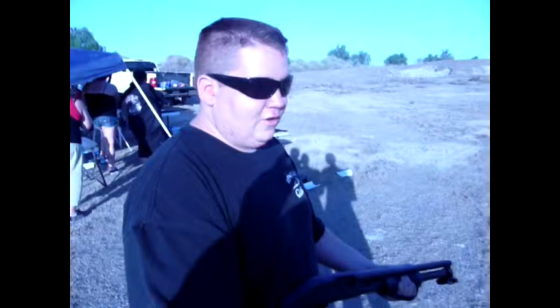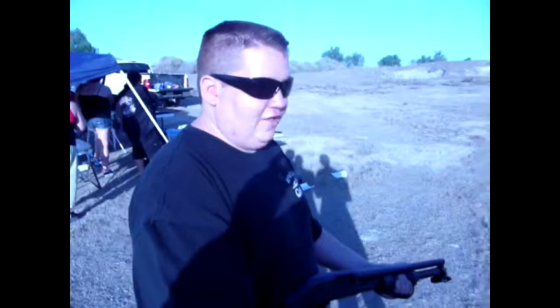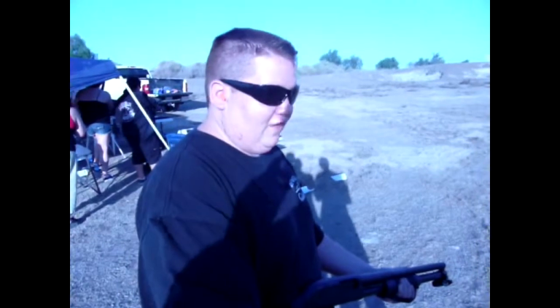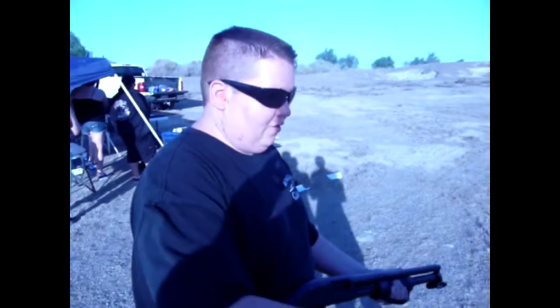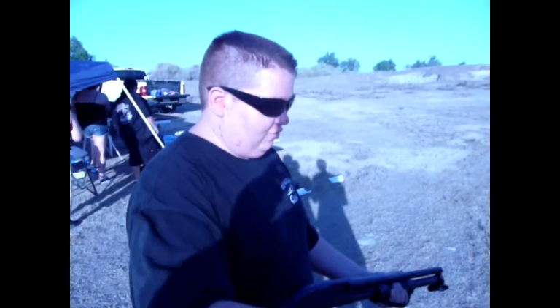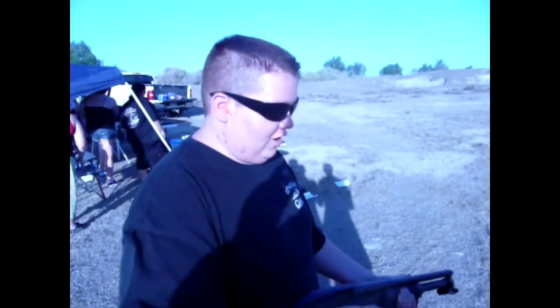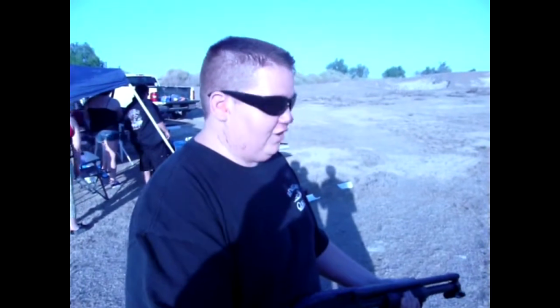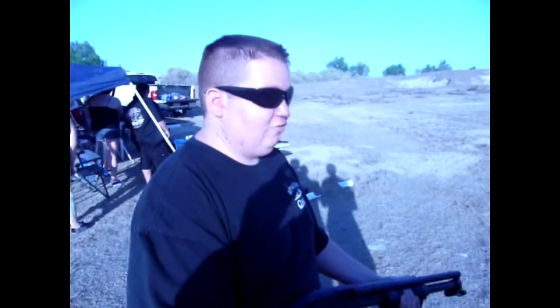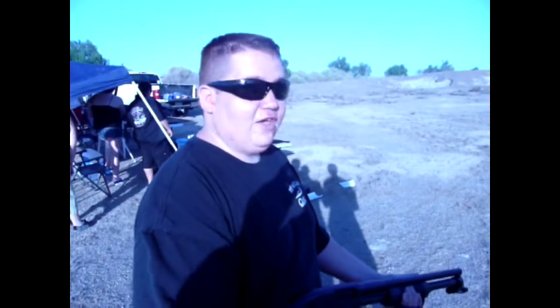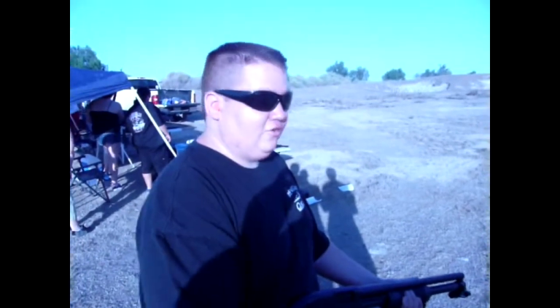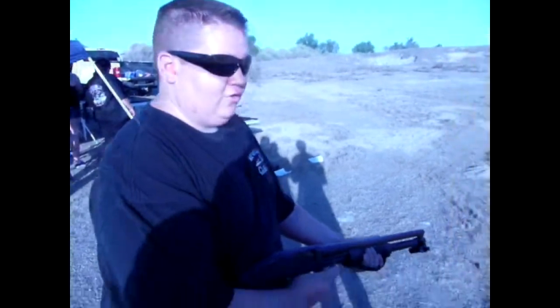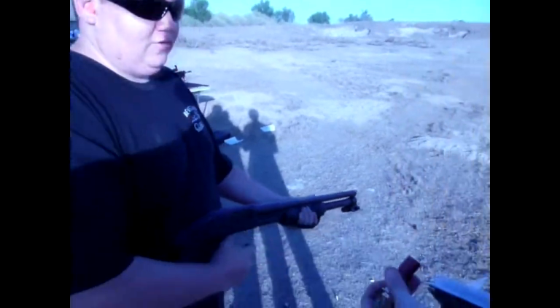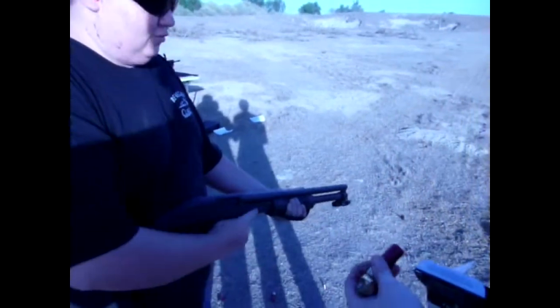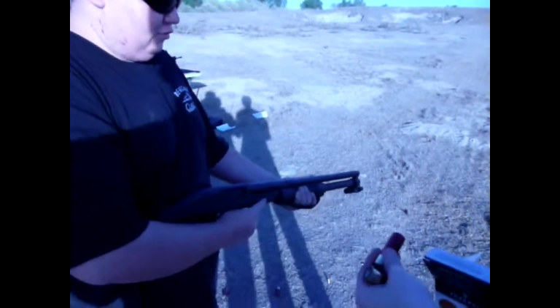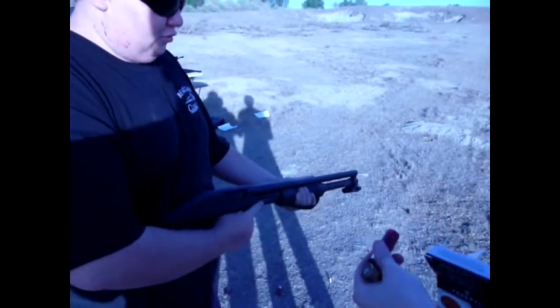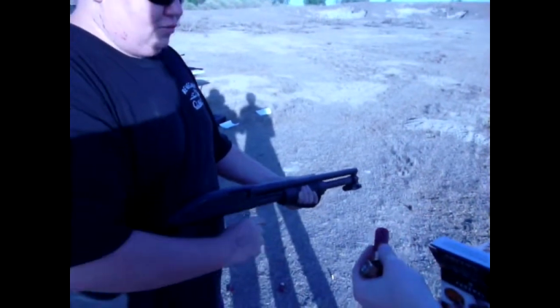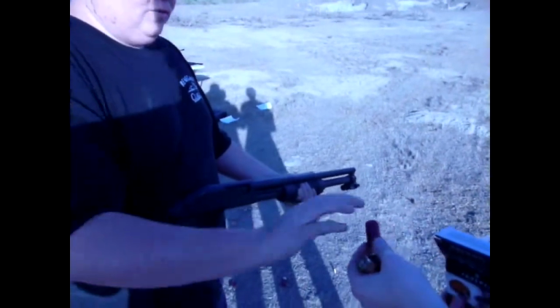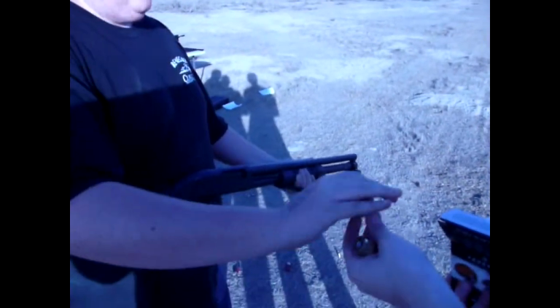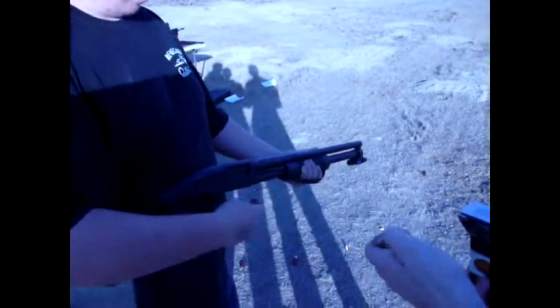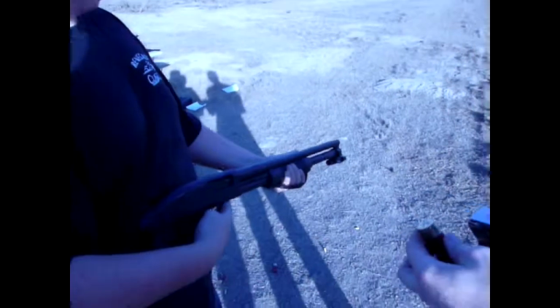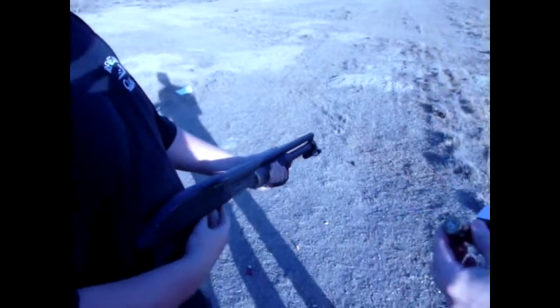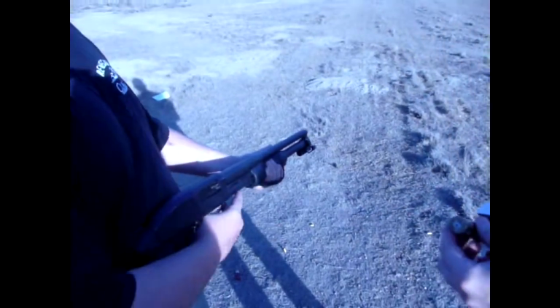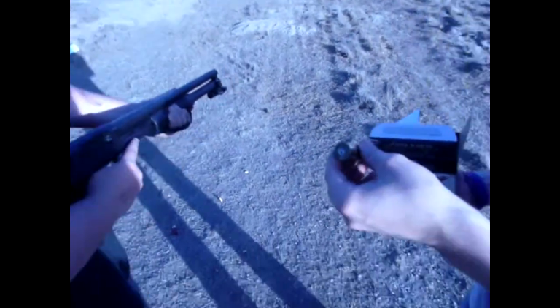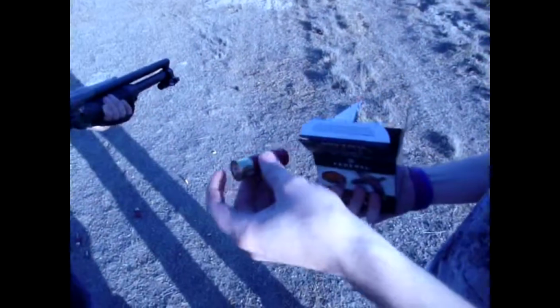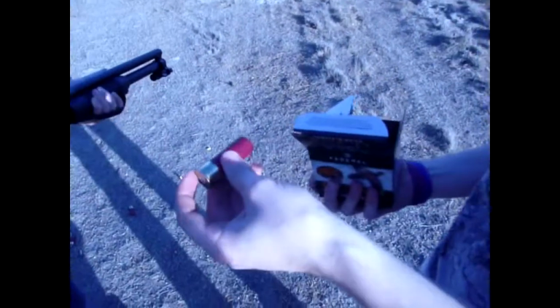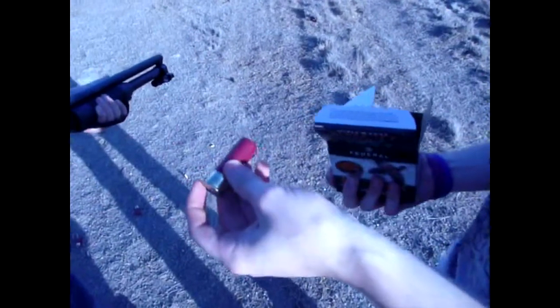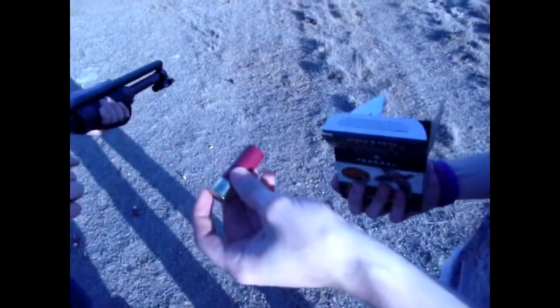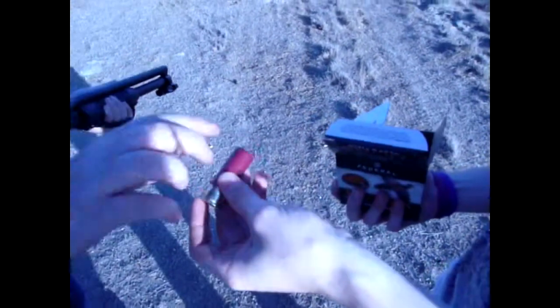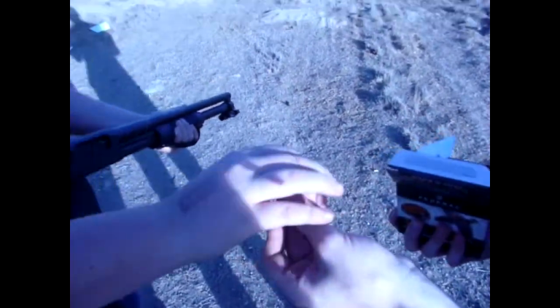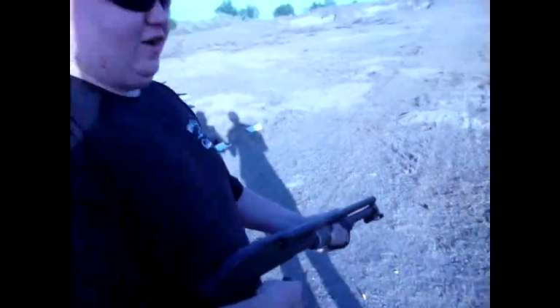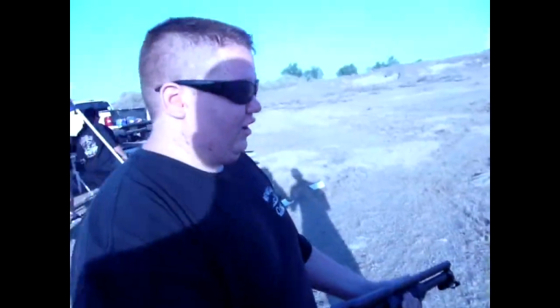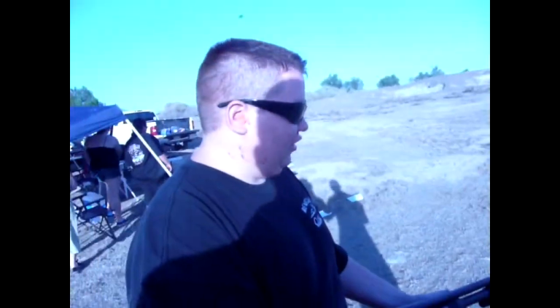Alright, this is a pistol grip shotgun, 12 gauge. Looks nice. Pump action. Also has a flashlight on it.